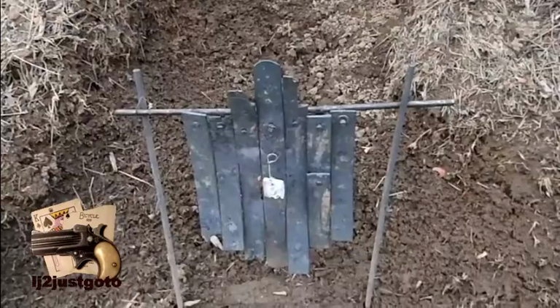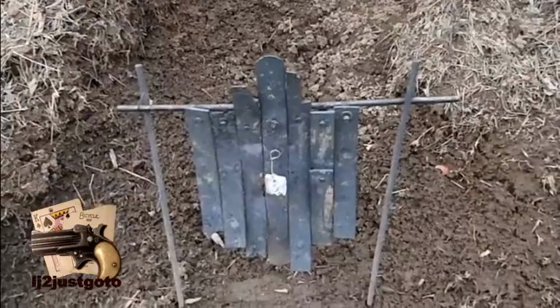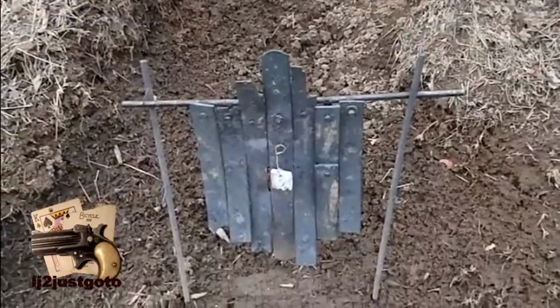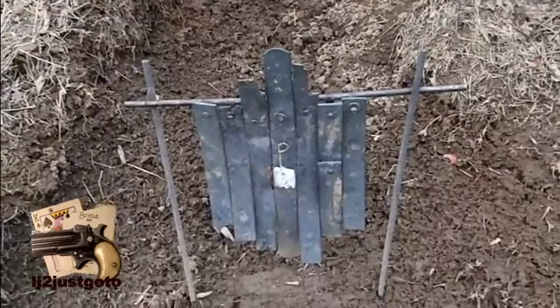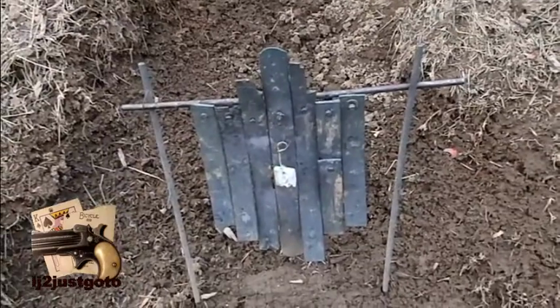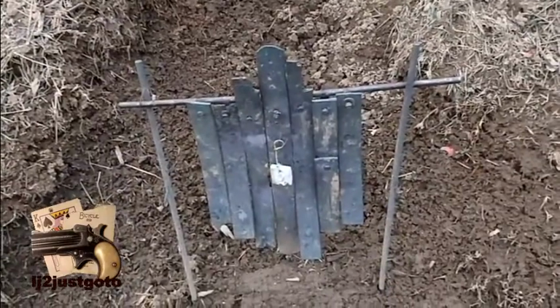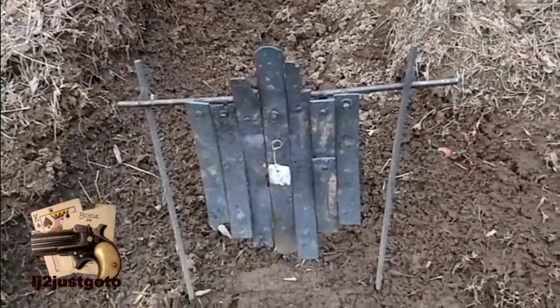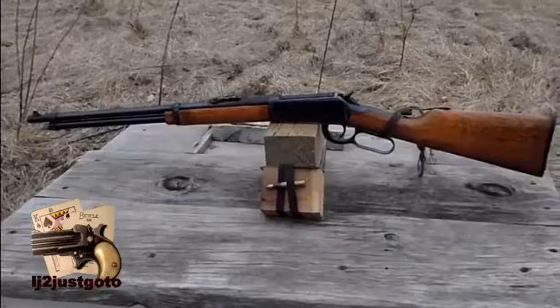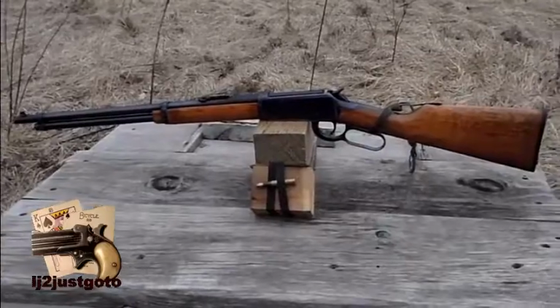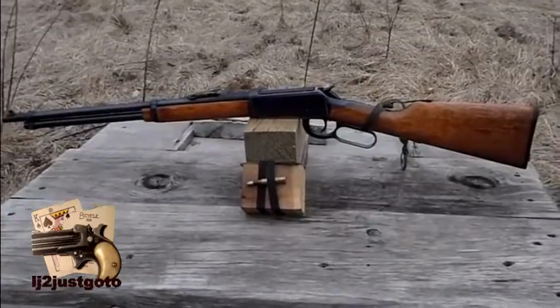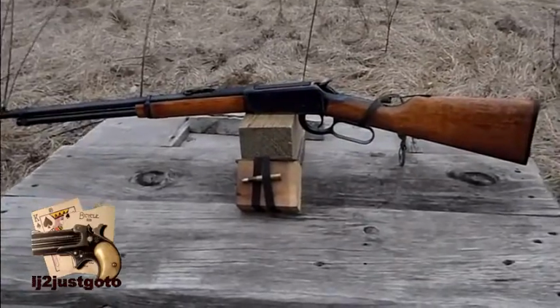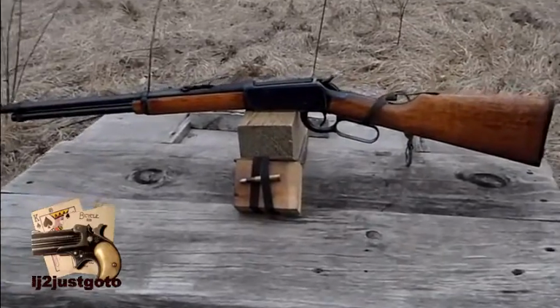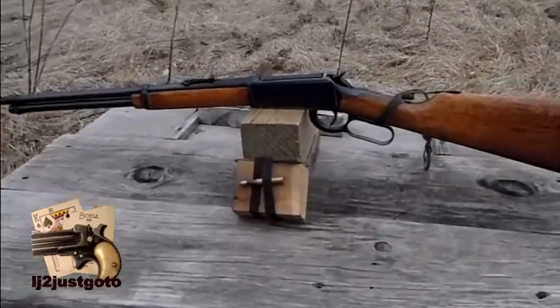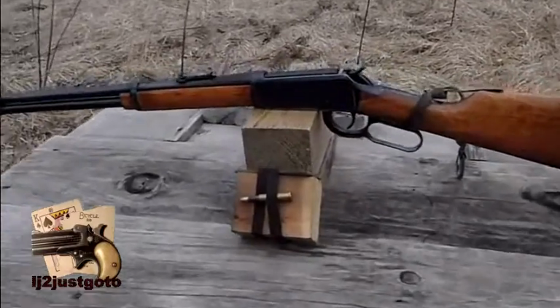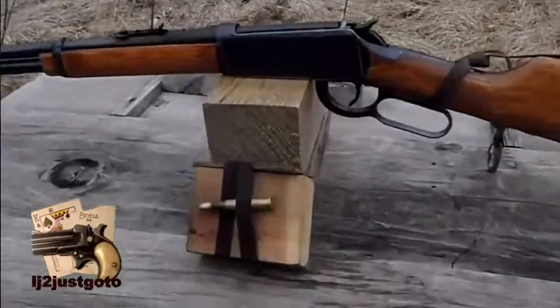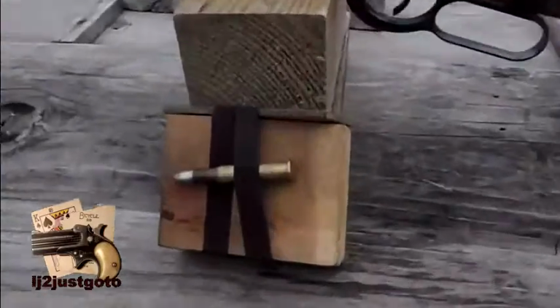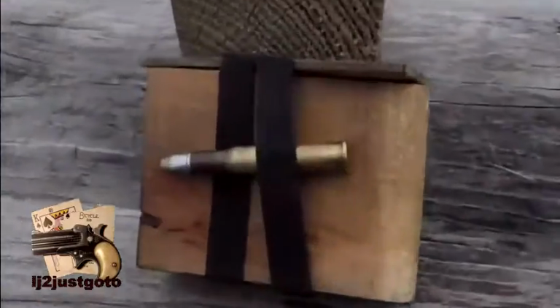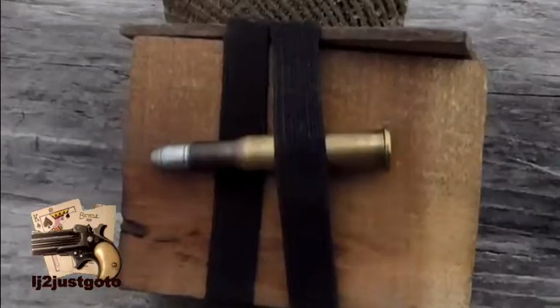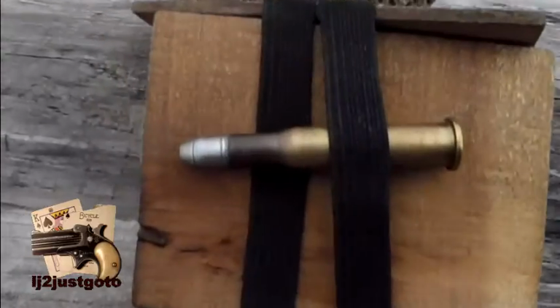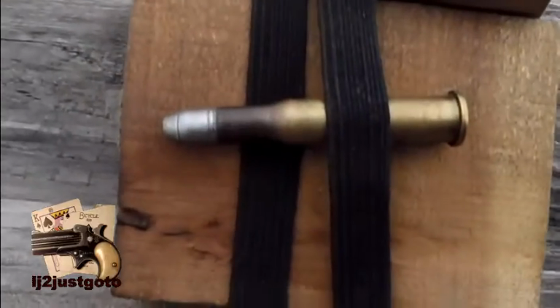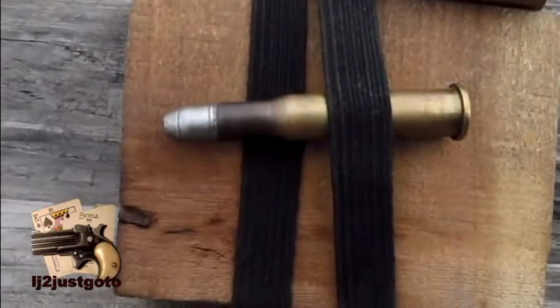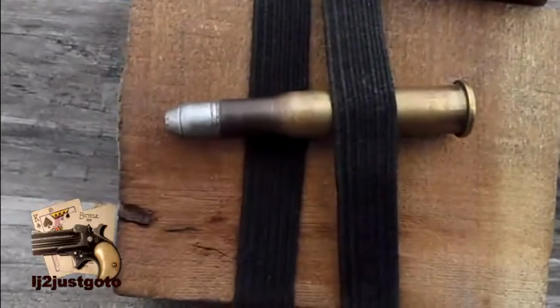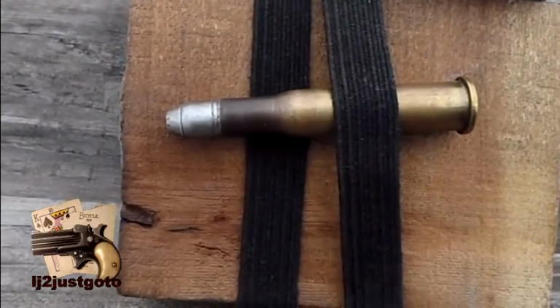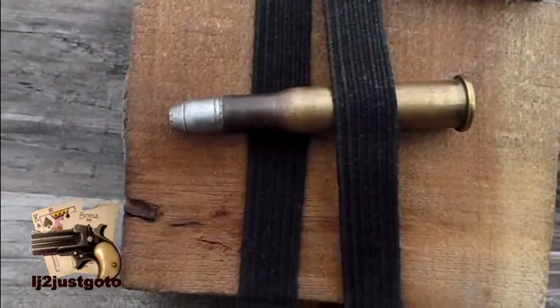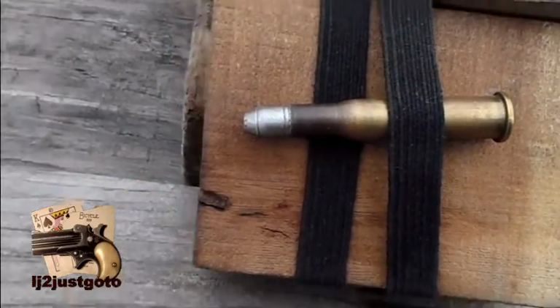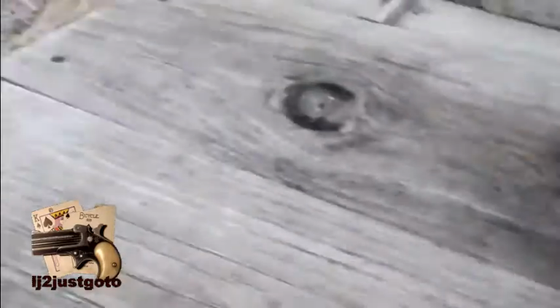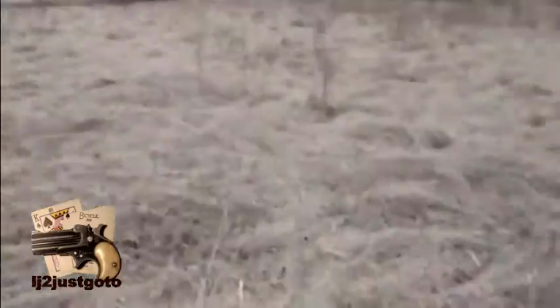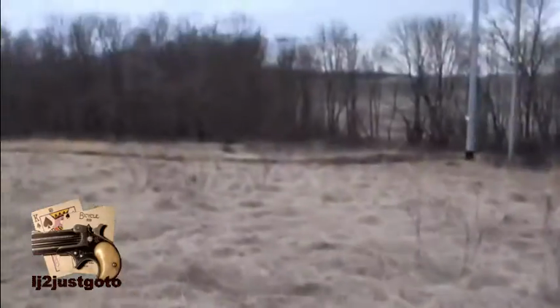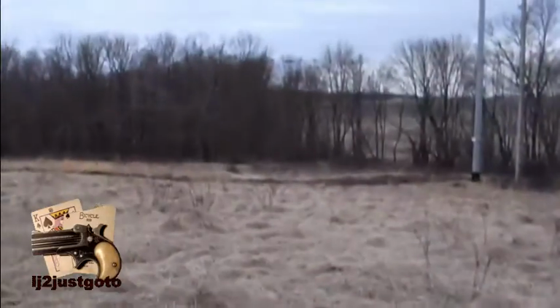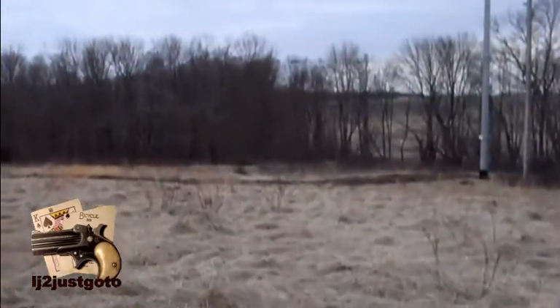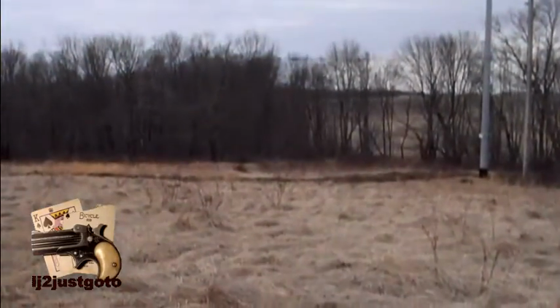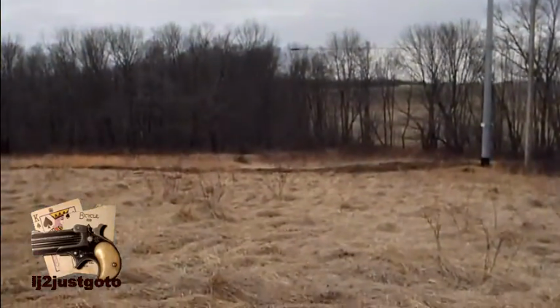2 inch in front of the torso. Winchester 94, 30-30. Lee 150 grain flat nose cast bullet, 100 yards.